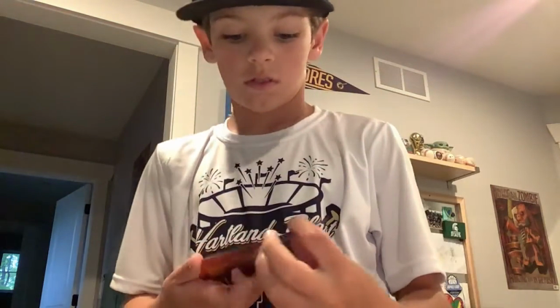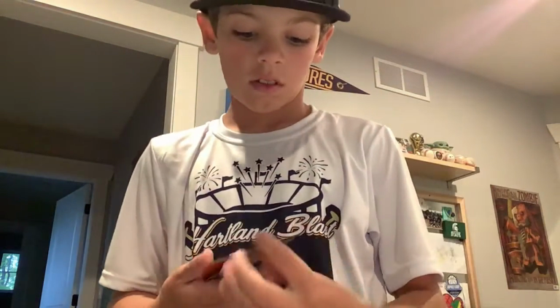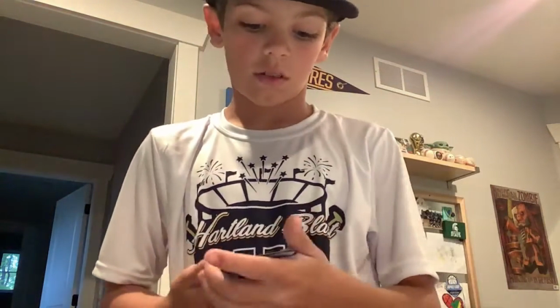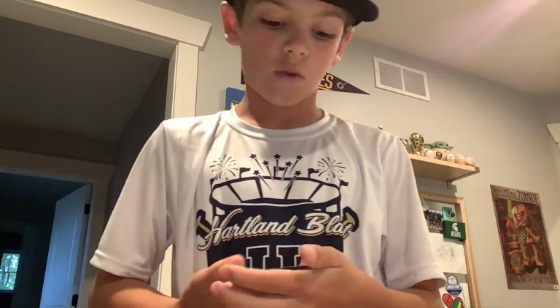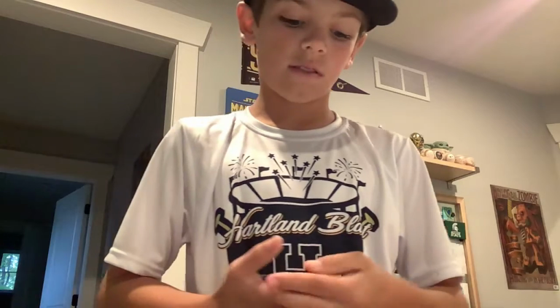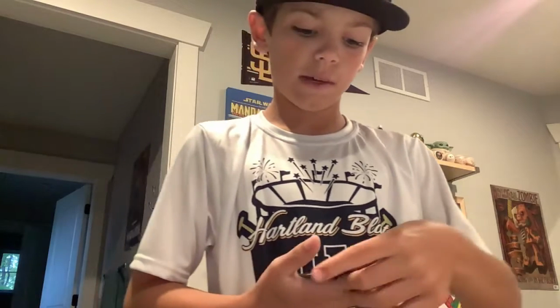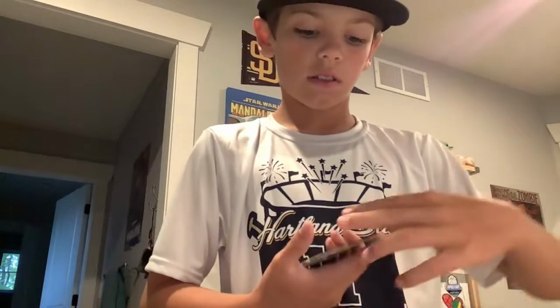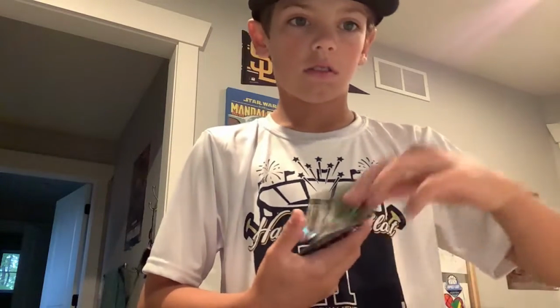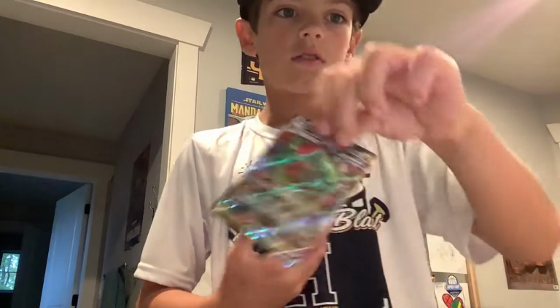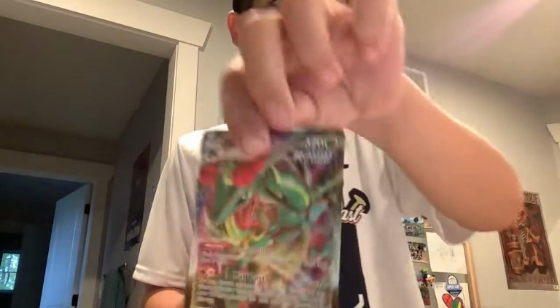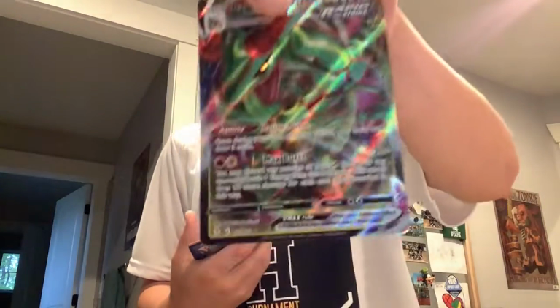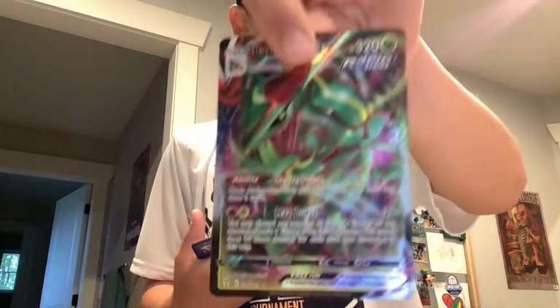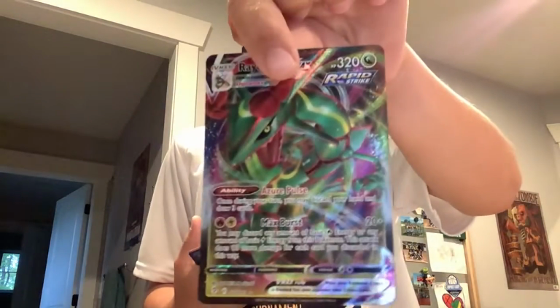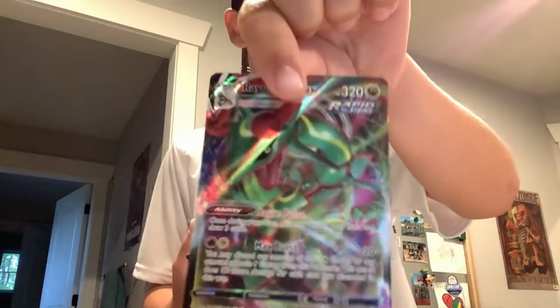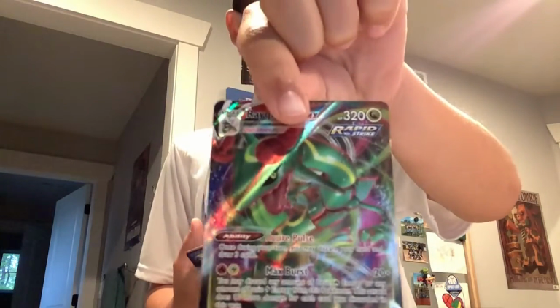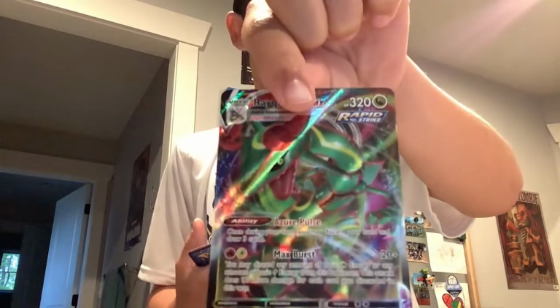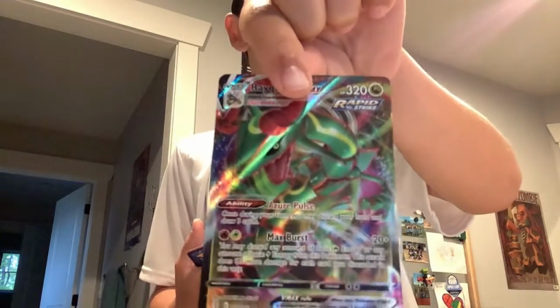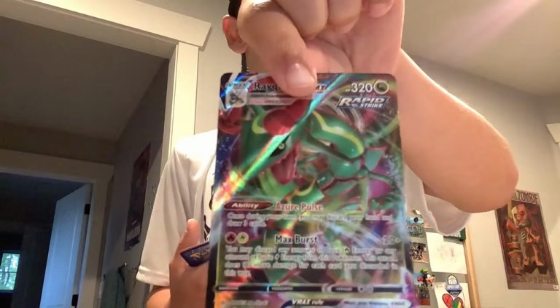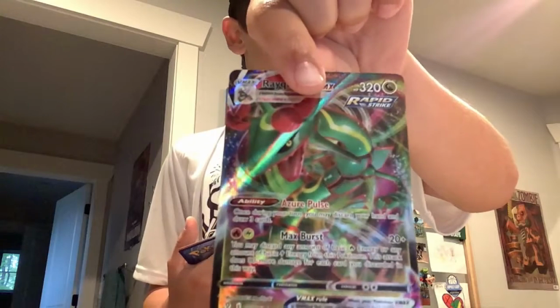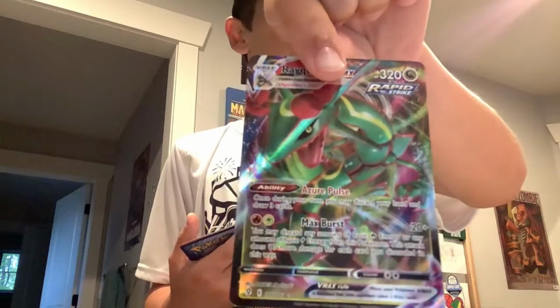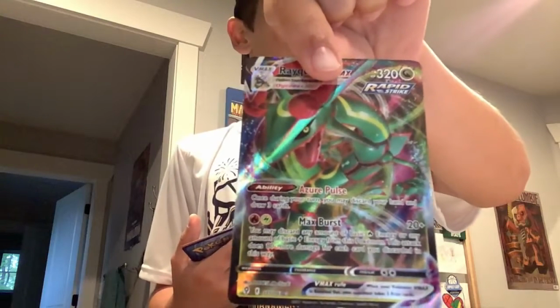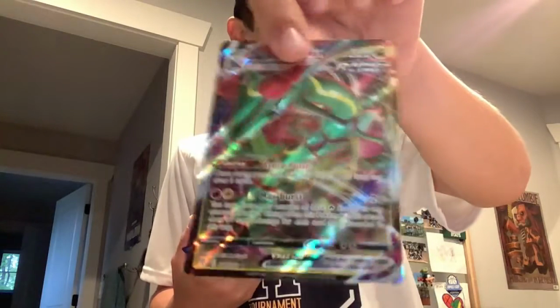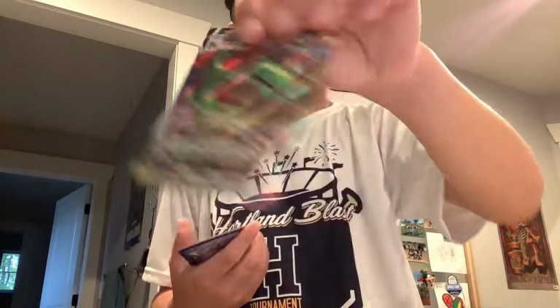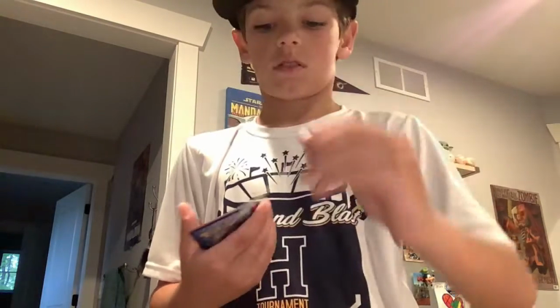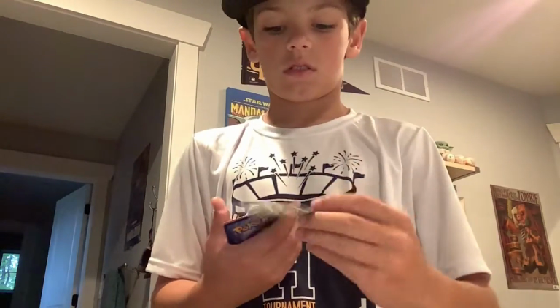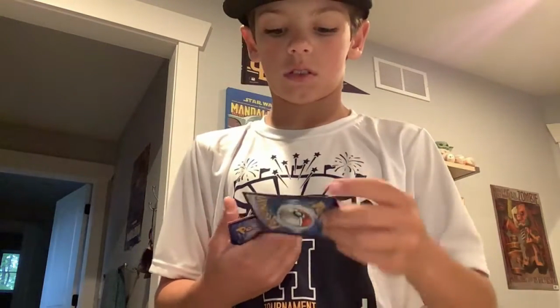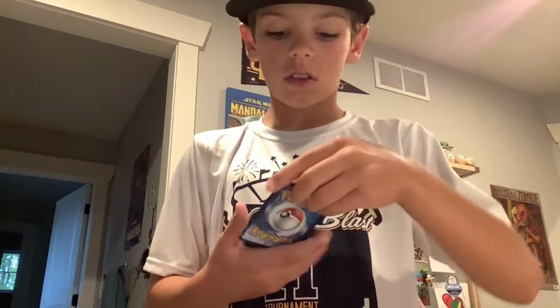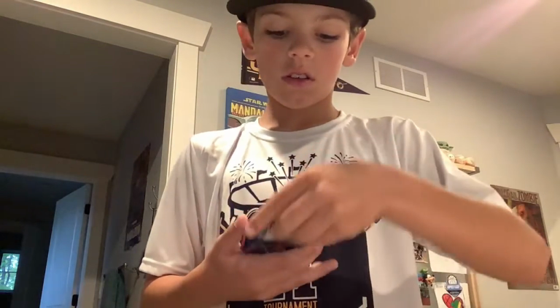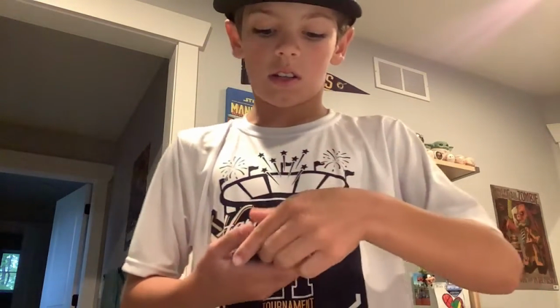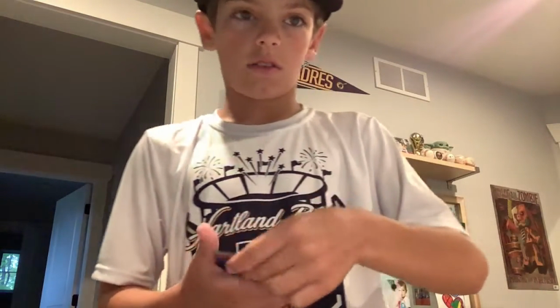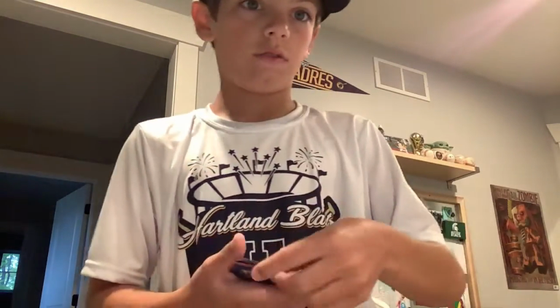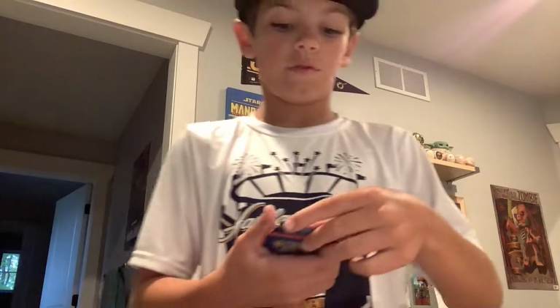I got a Rayquaza VMAX. I got an Urshifu V.